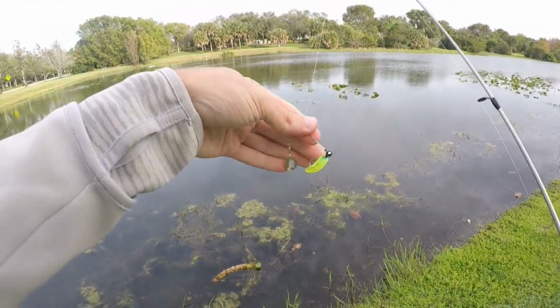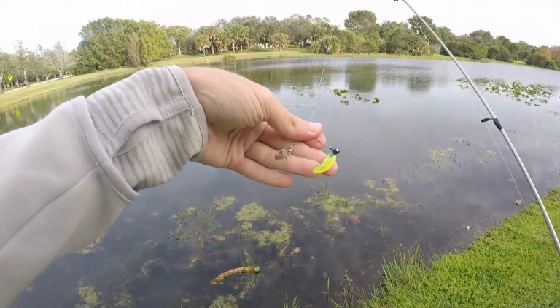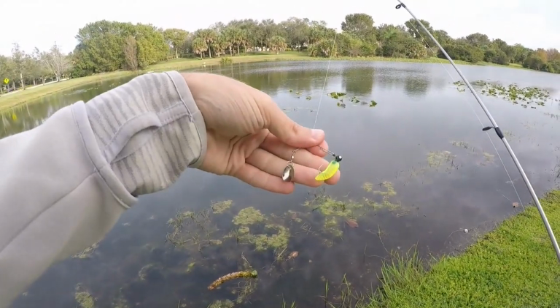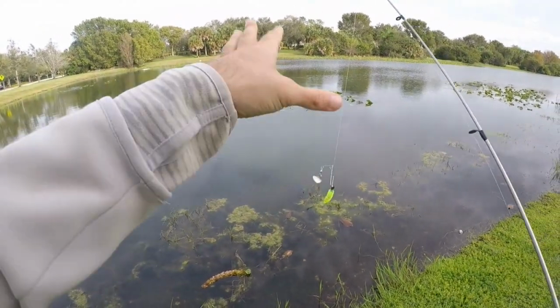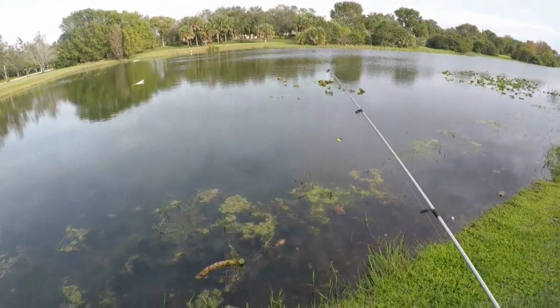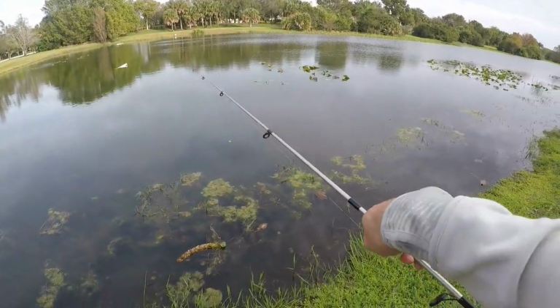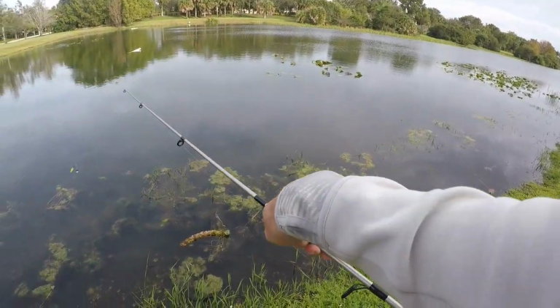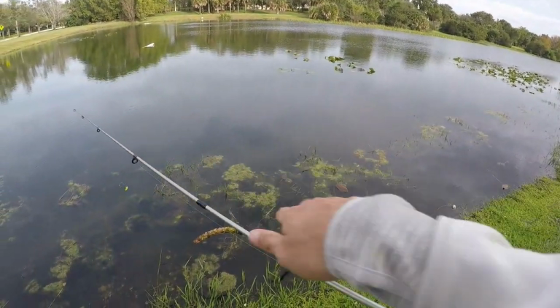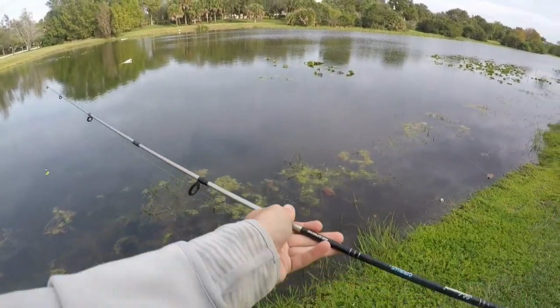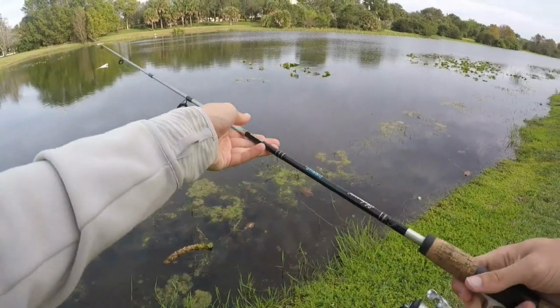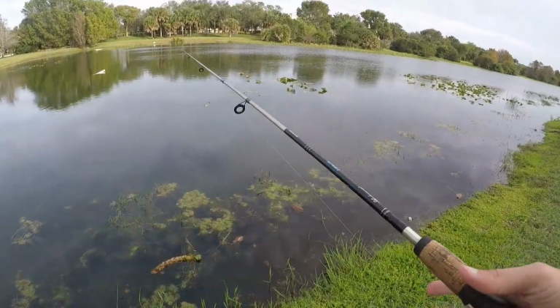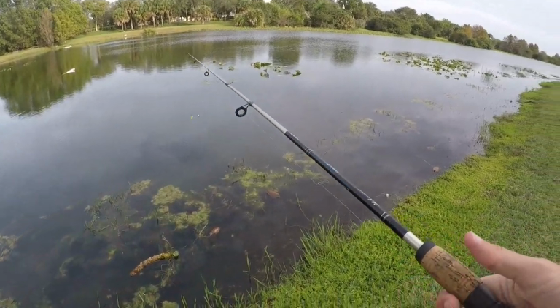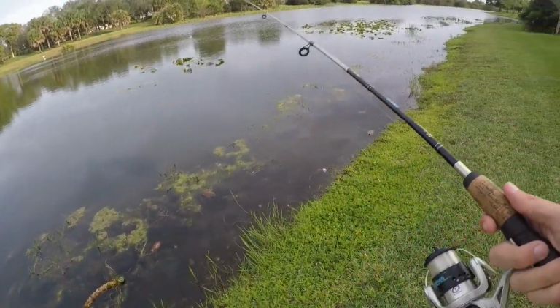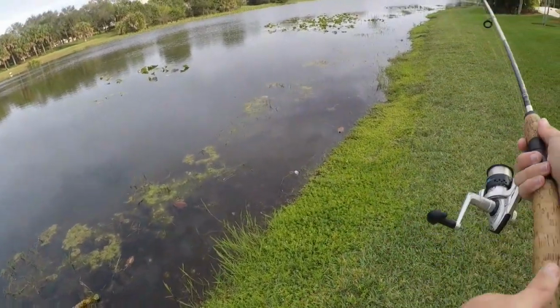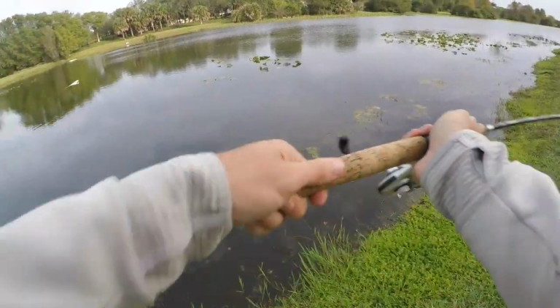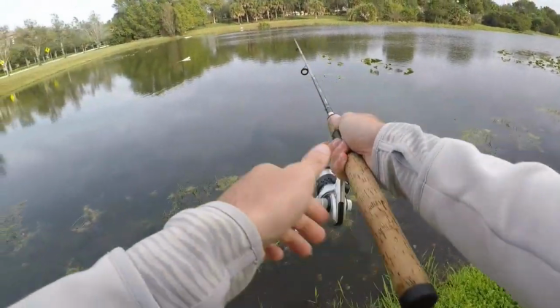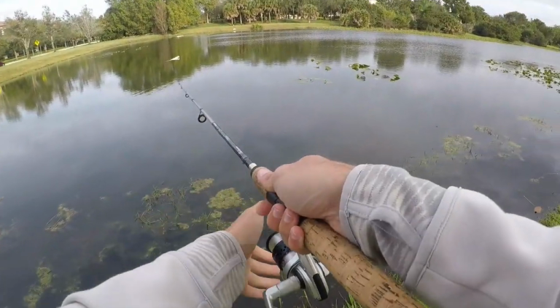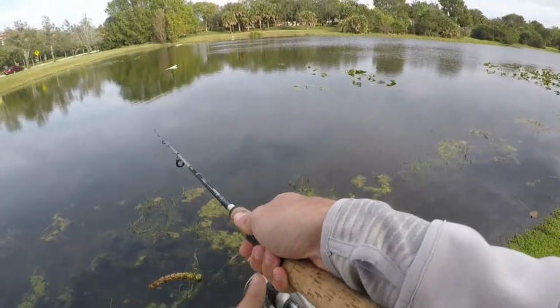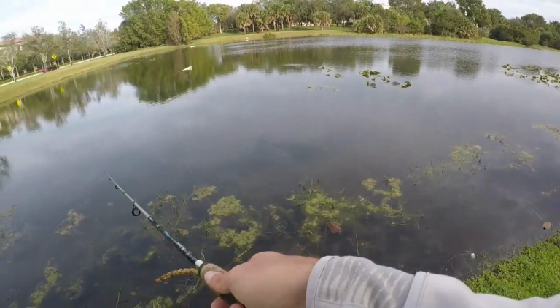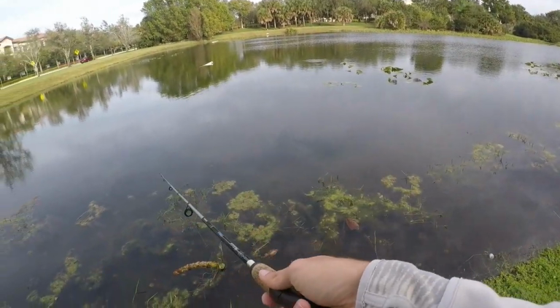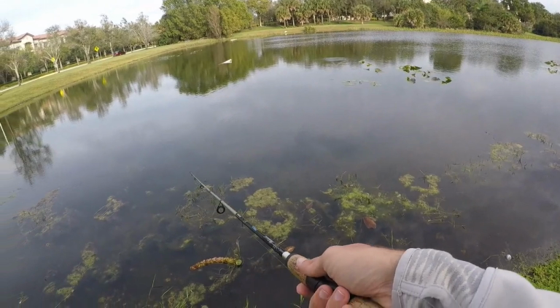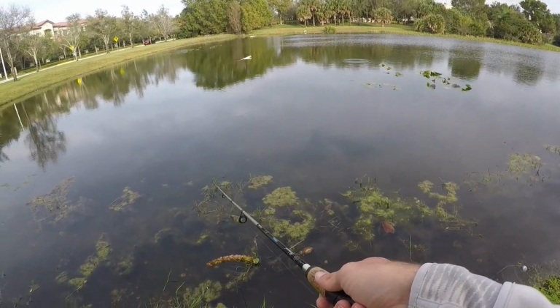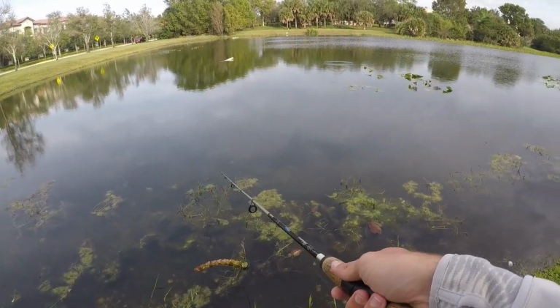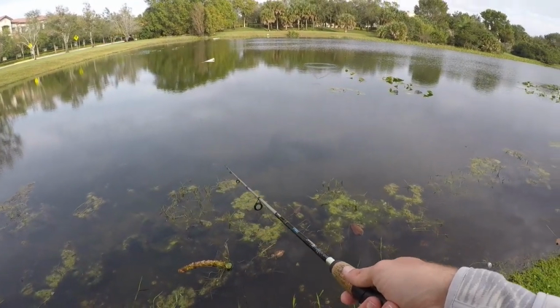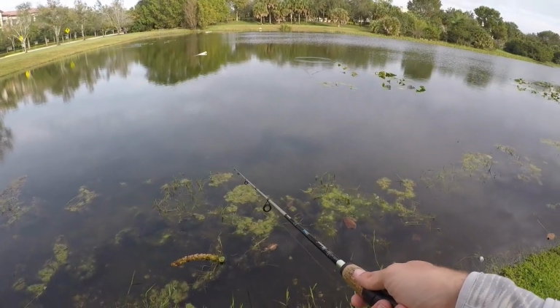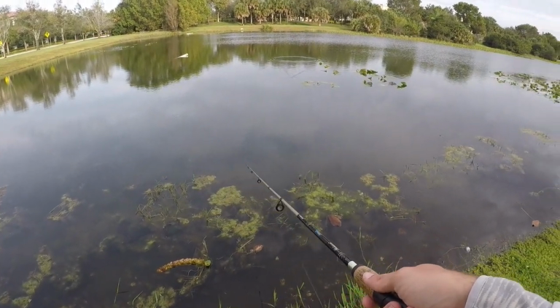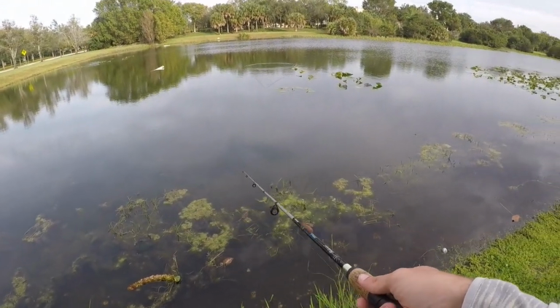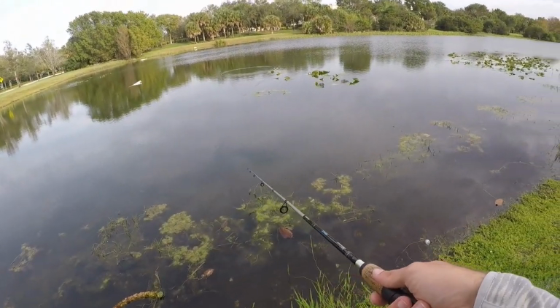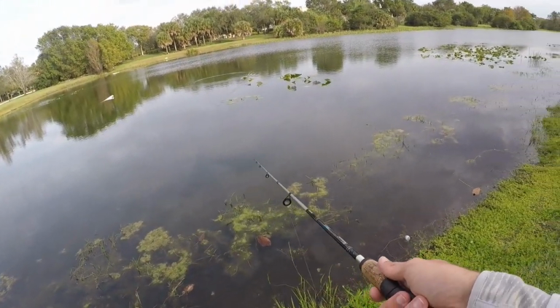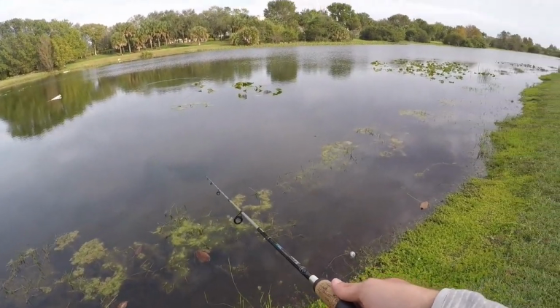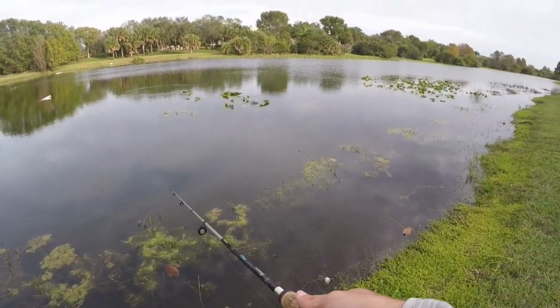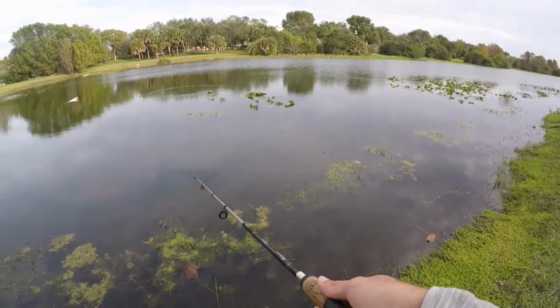I'm going to use a little chartreuse beetle spinner. It rained for most of the day today, so I'm hoping the water is probably a little stained. Nice bright color that makes some noise — hopefully that entices the fish here today.